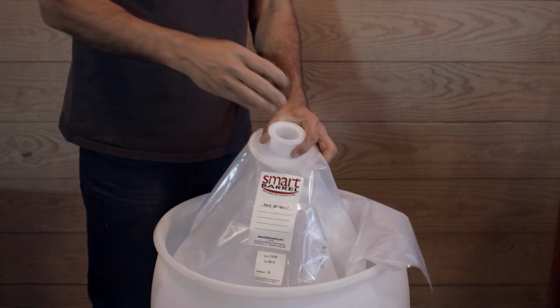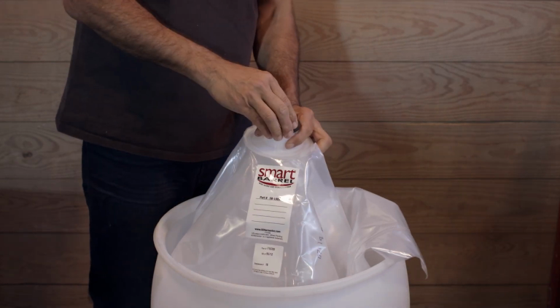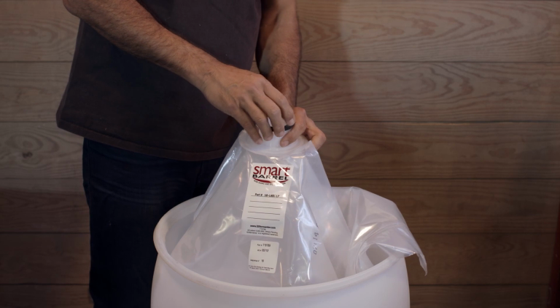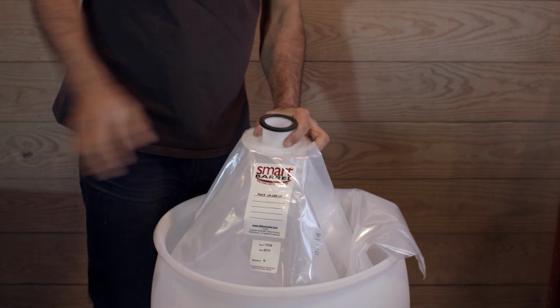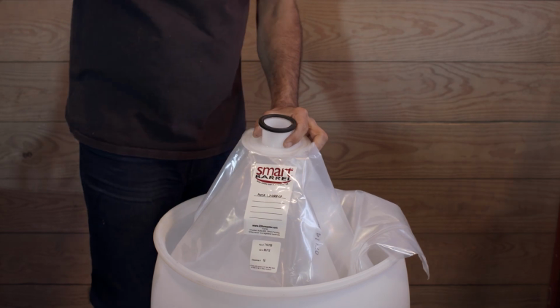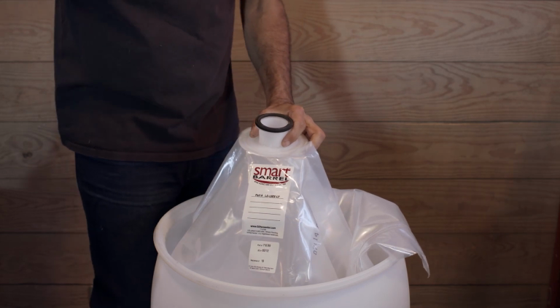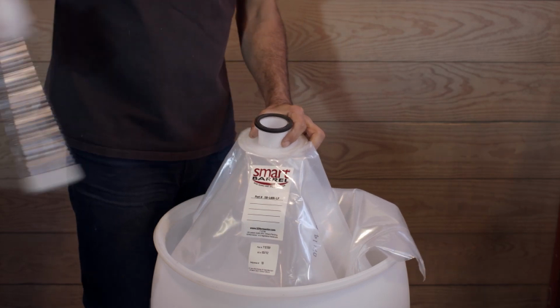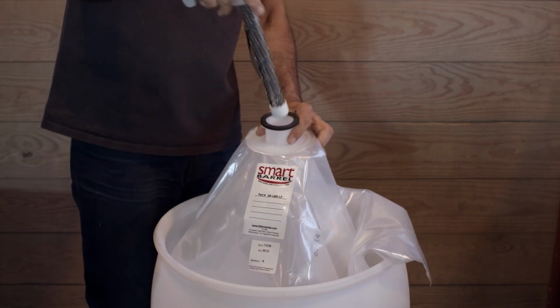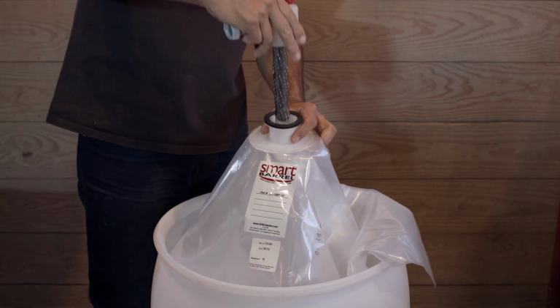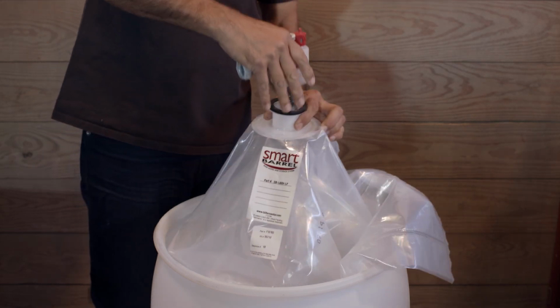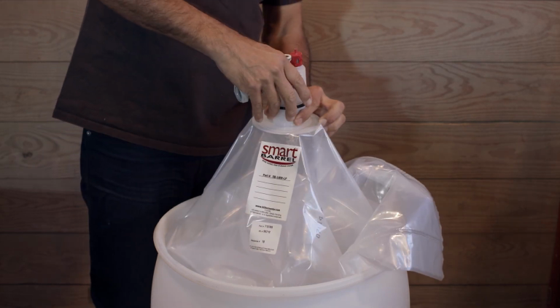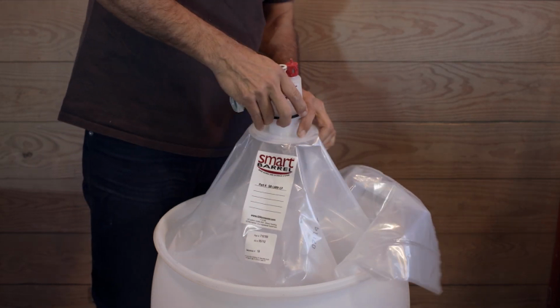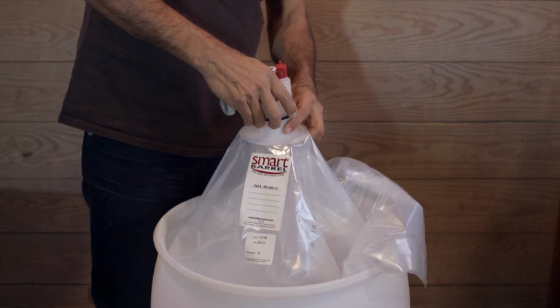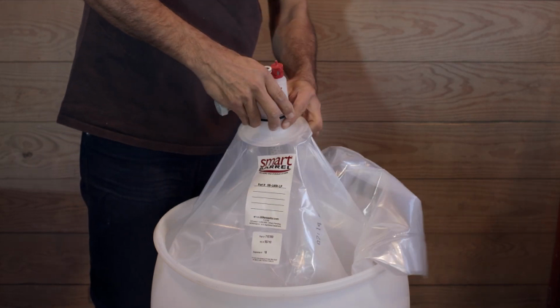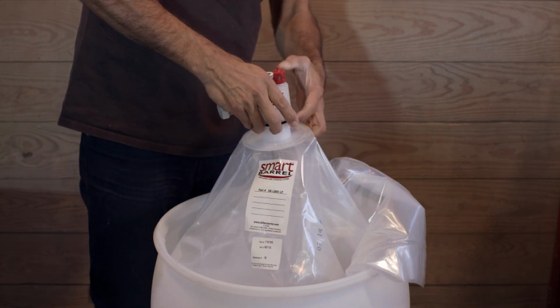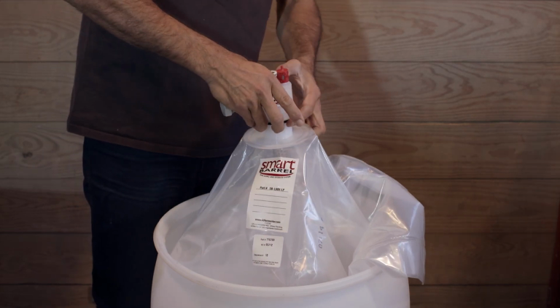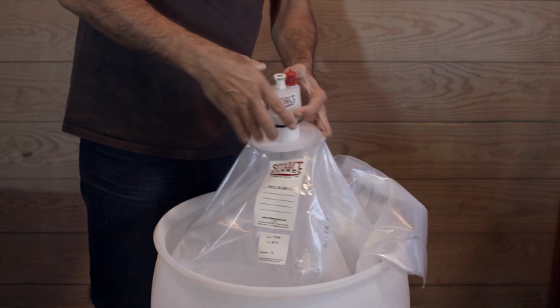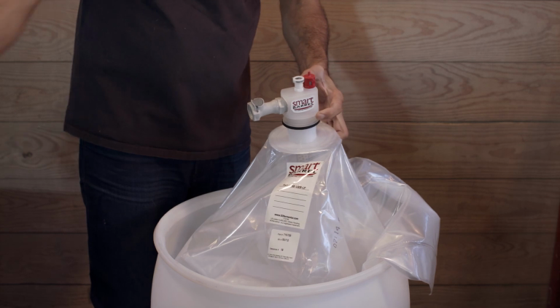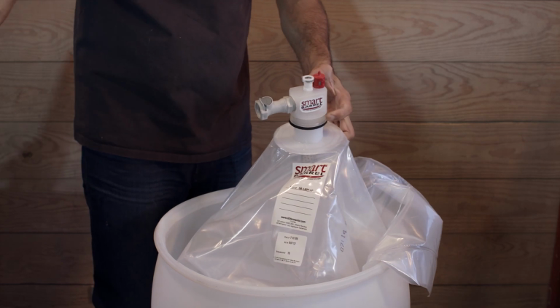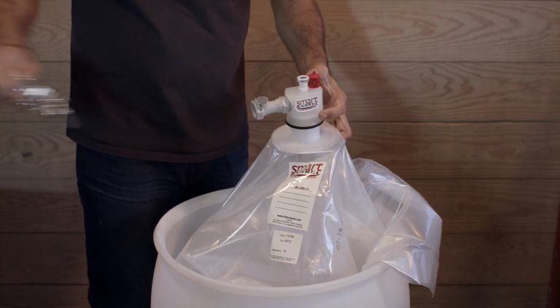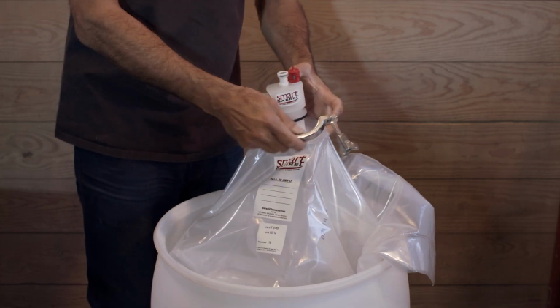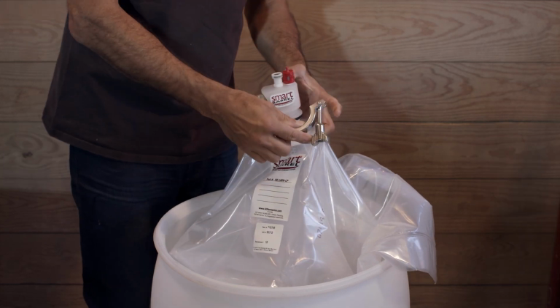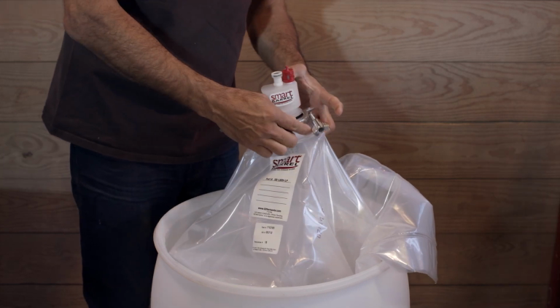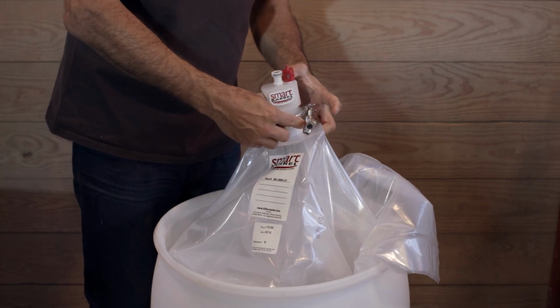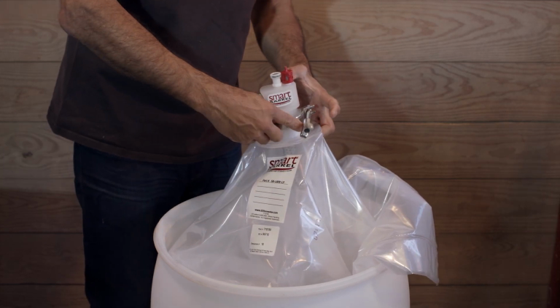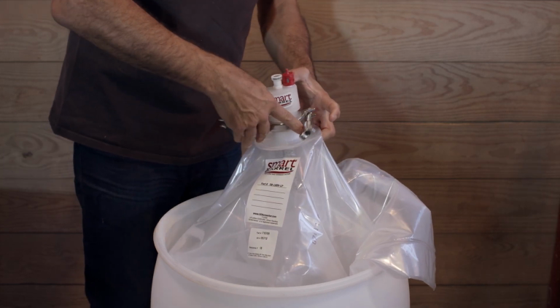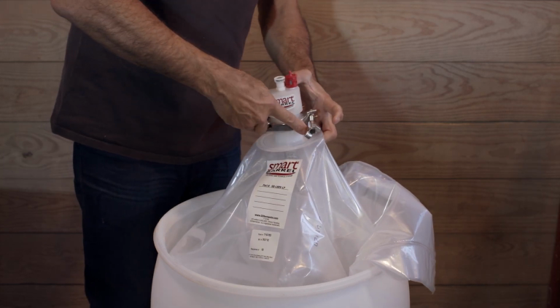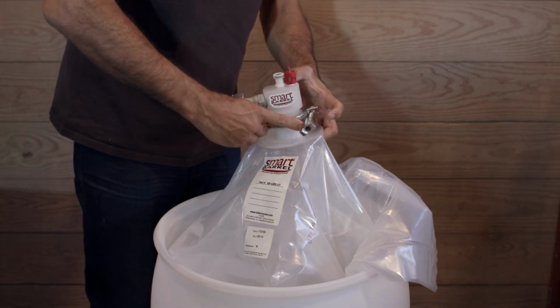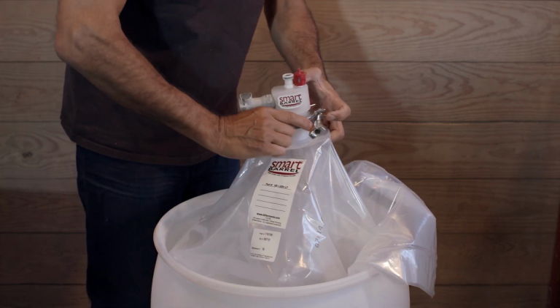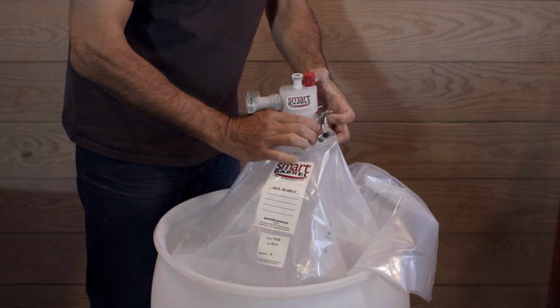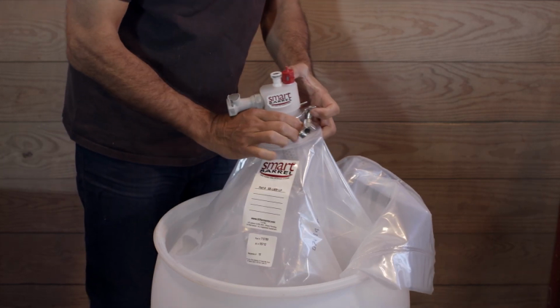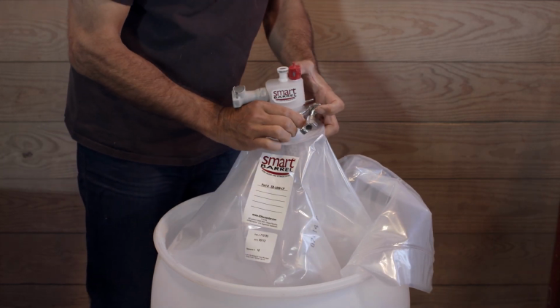Next, put the gasket on, insert the smart barrel dip tube, and secure it properly with a tri-clamp. Make sure the clamp is aligned correctly and tightened so it's secure.